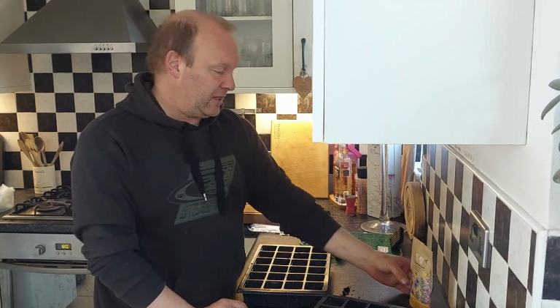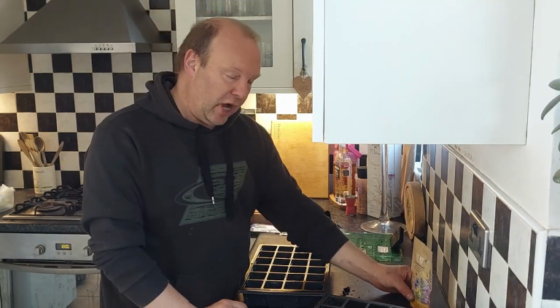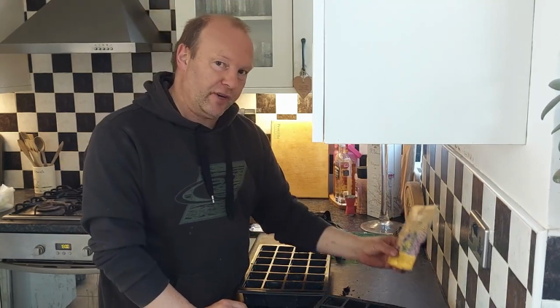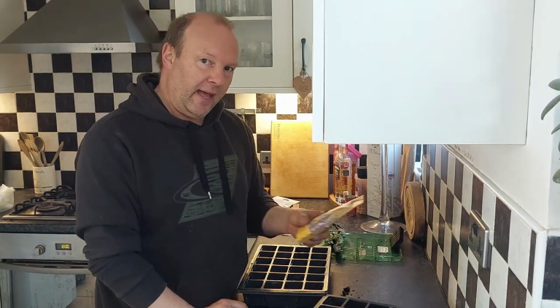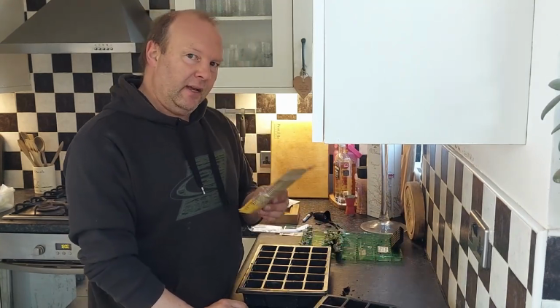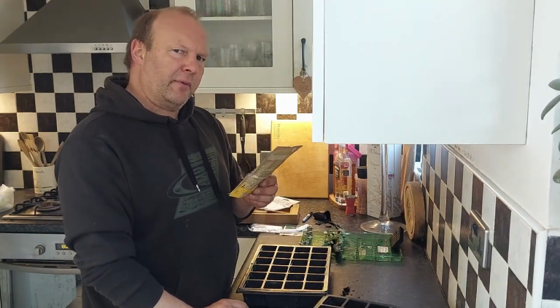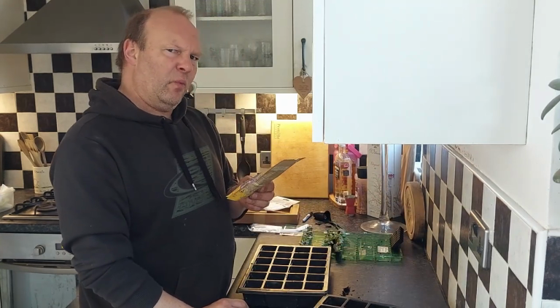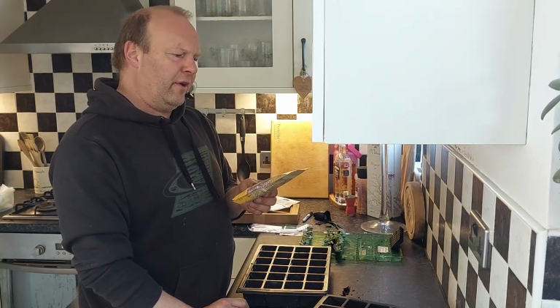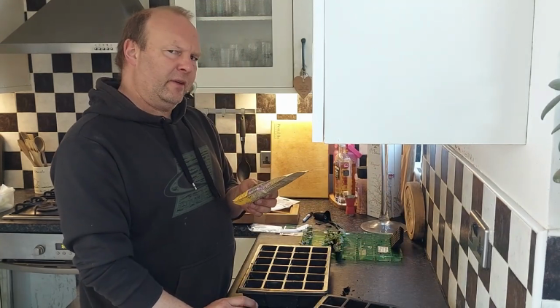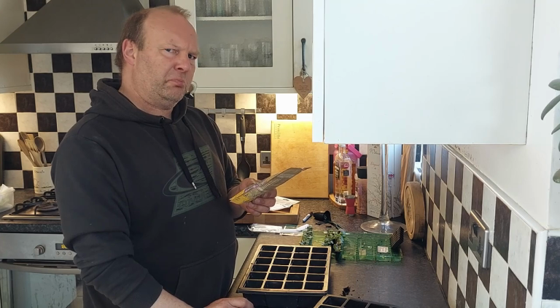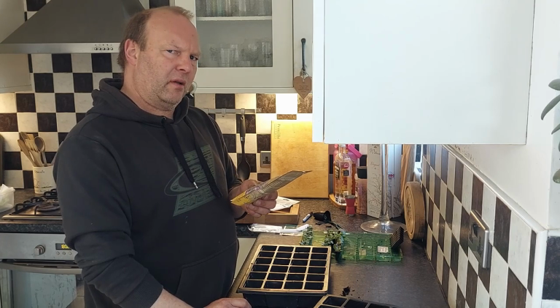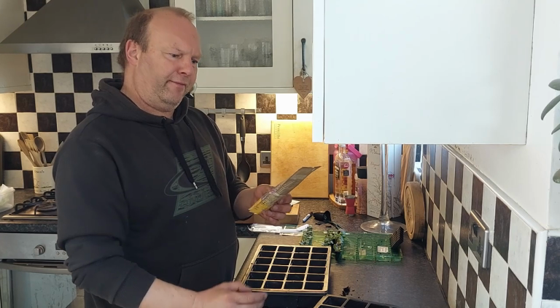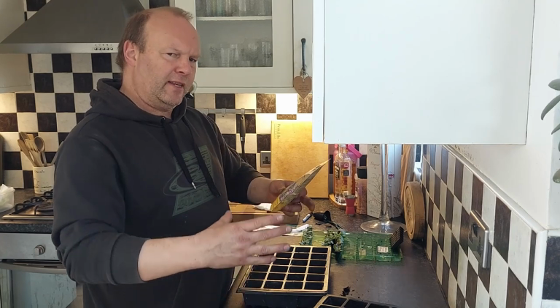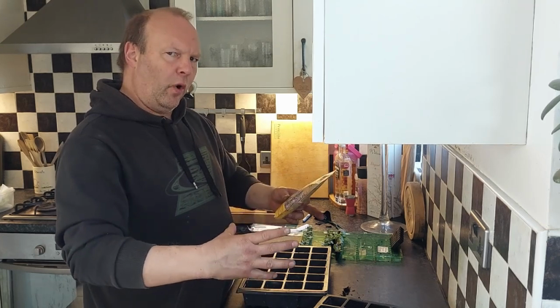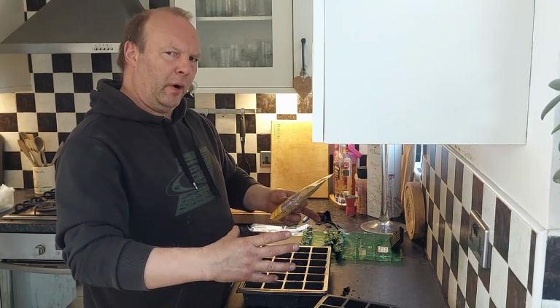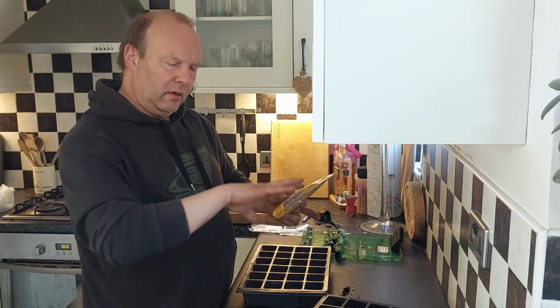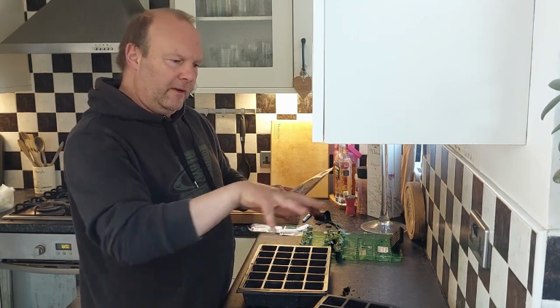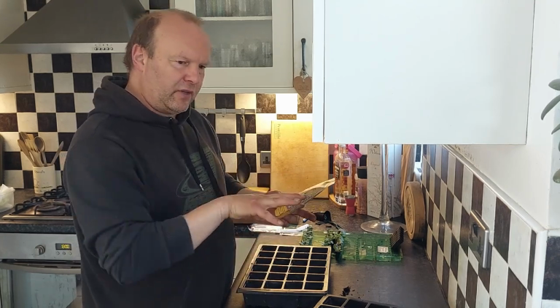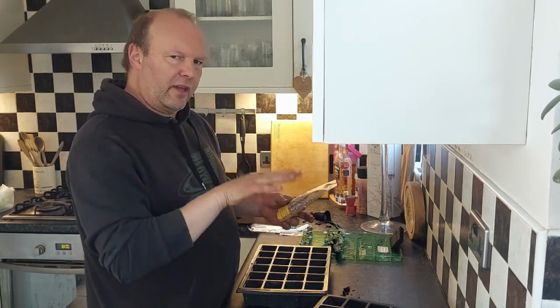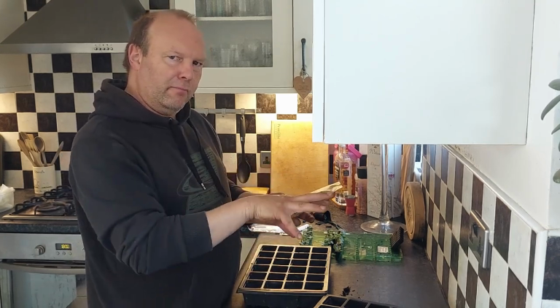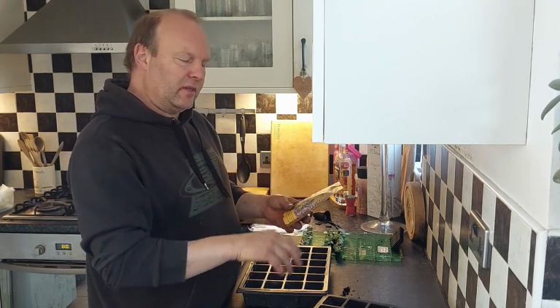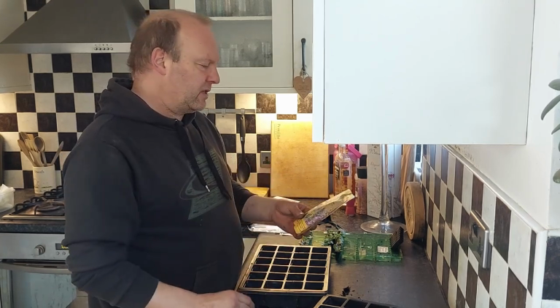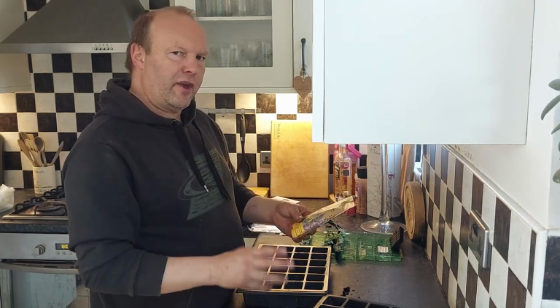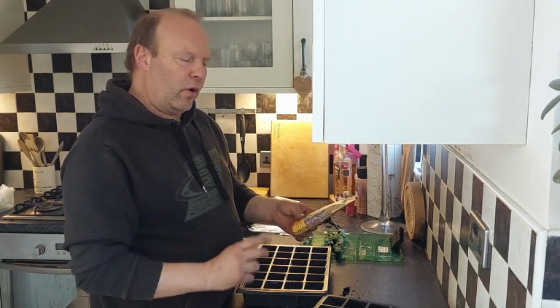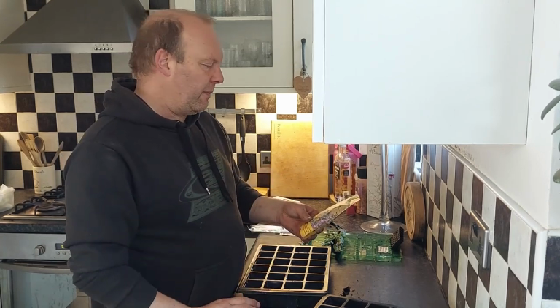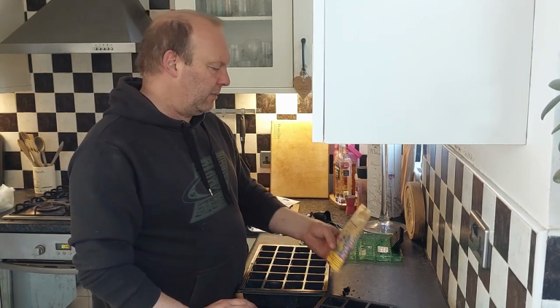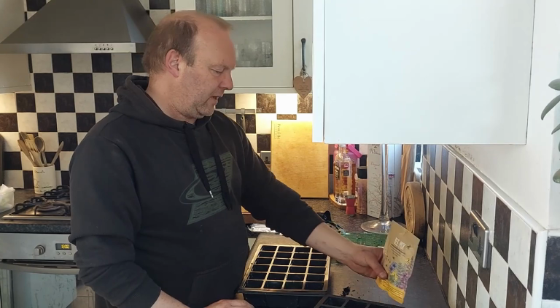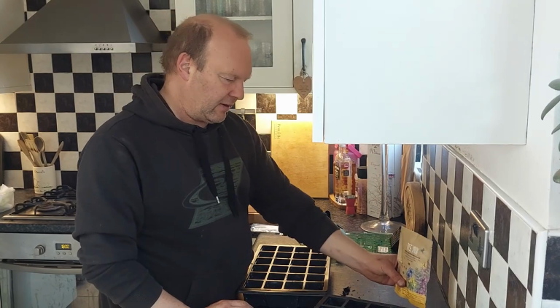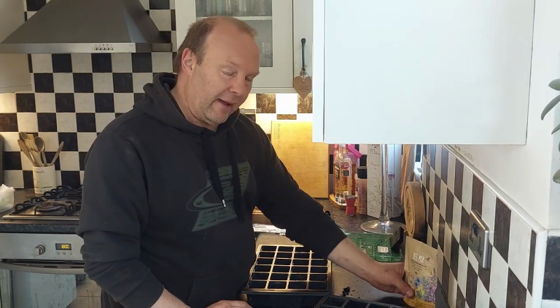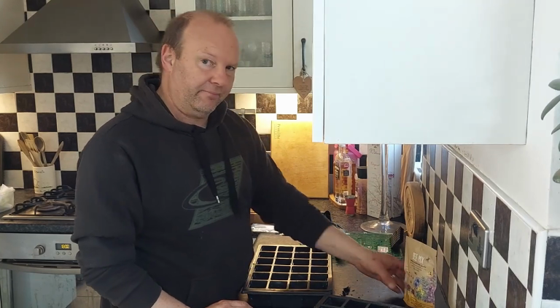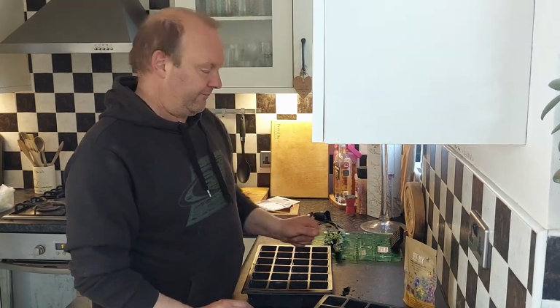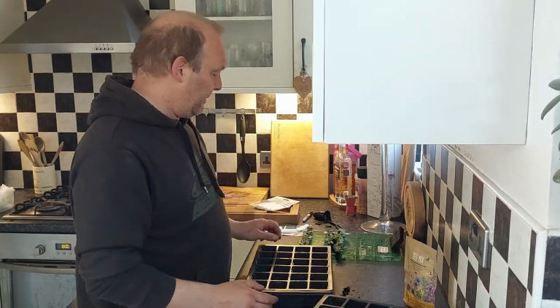There are supposed to be a hundred in there. I'm wondering — do I just put a few into one pot so that I can monitor them and know what's coming up? I don't know yet.